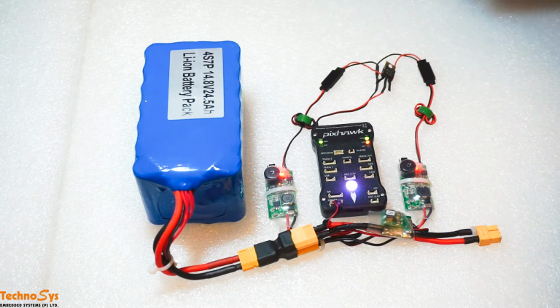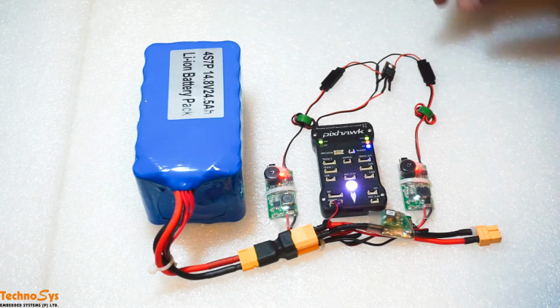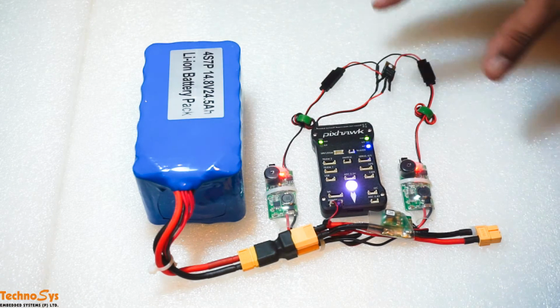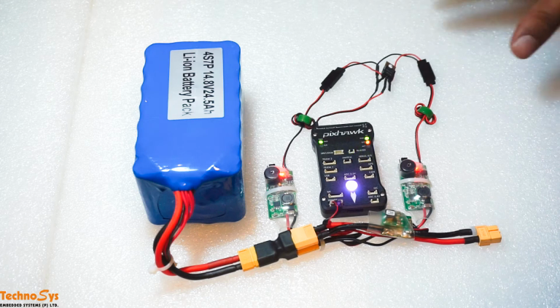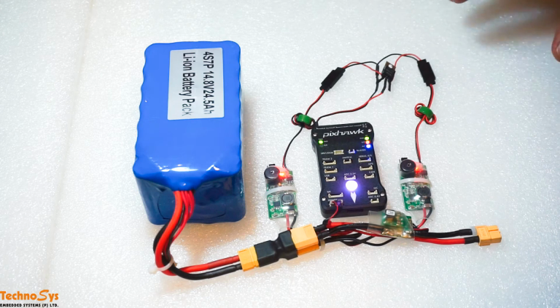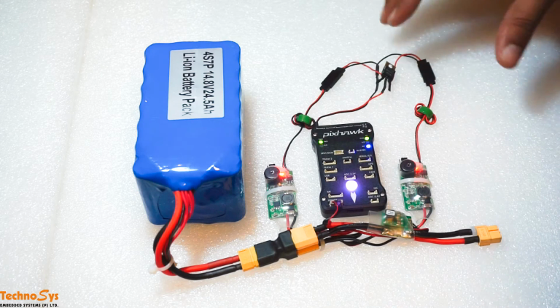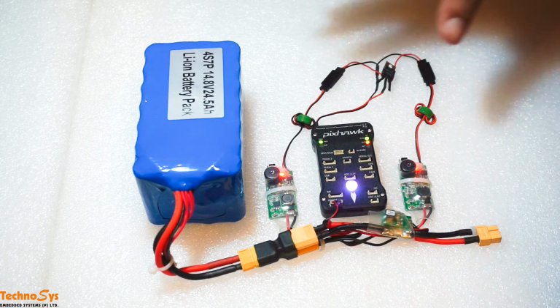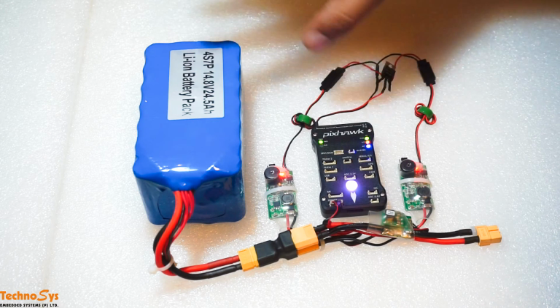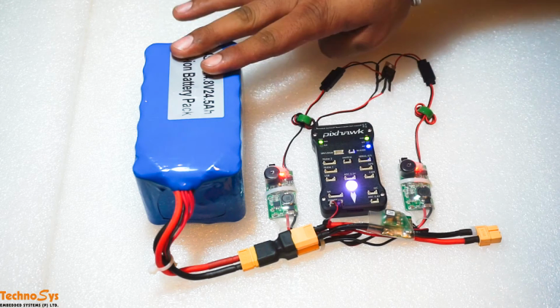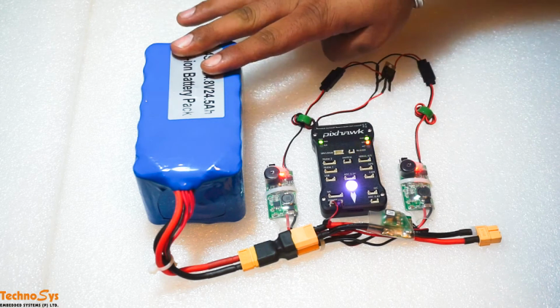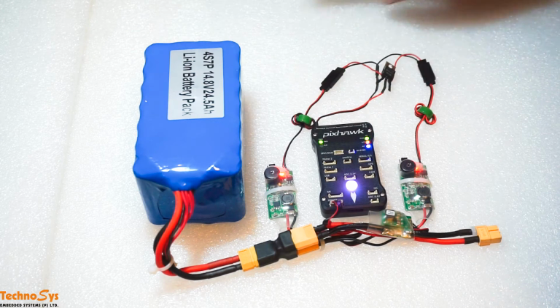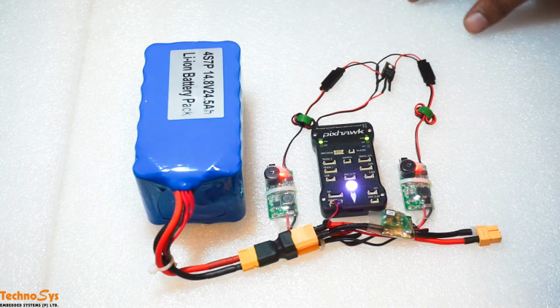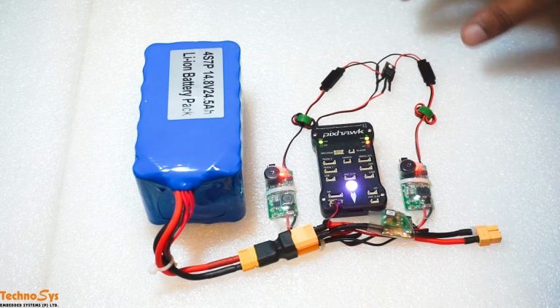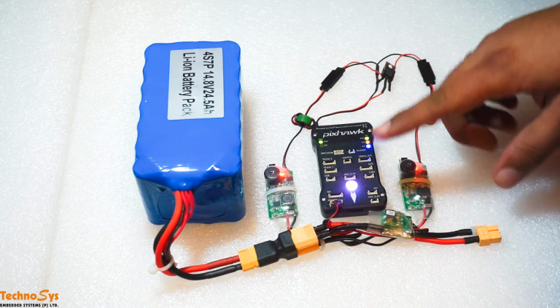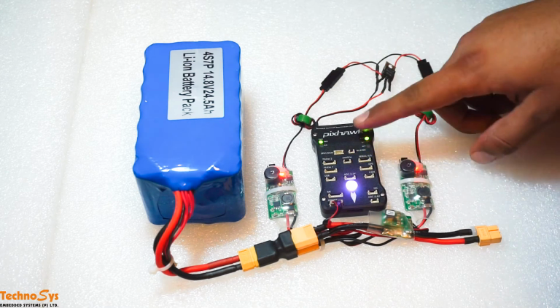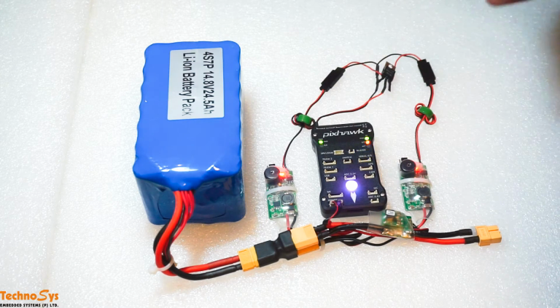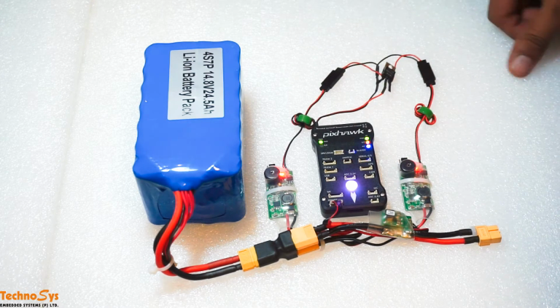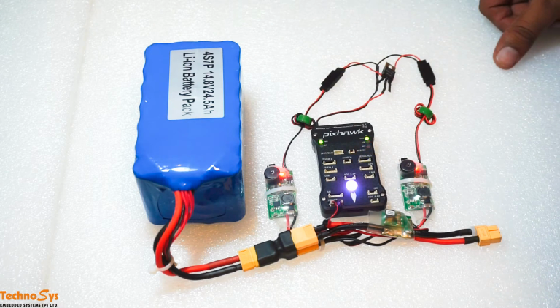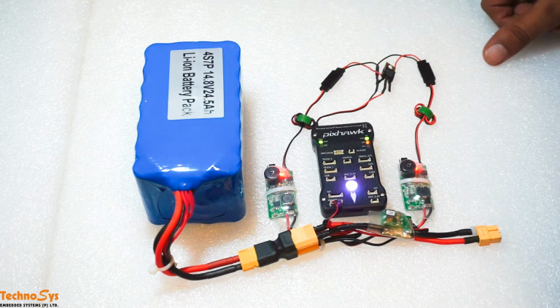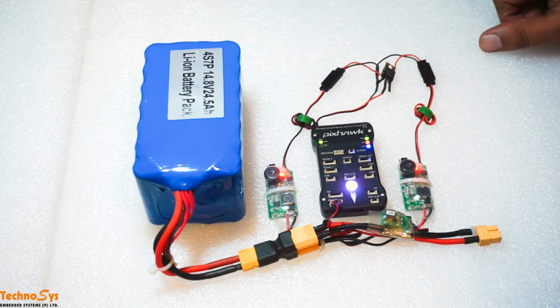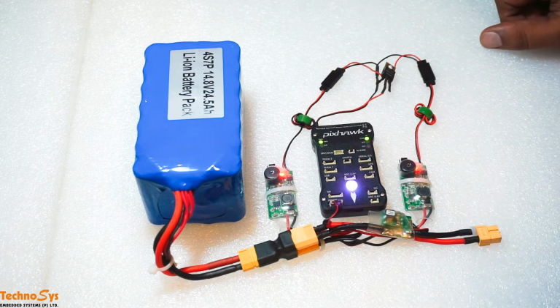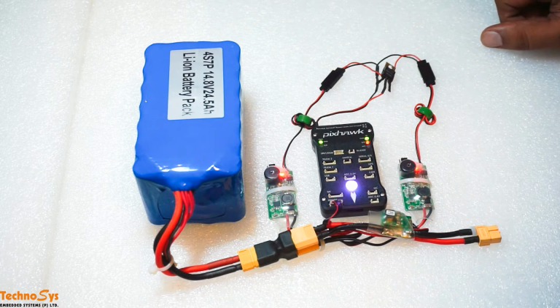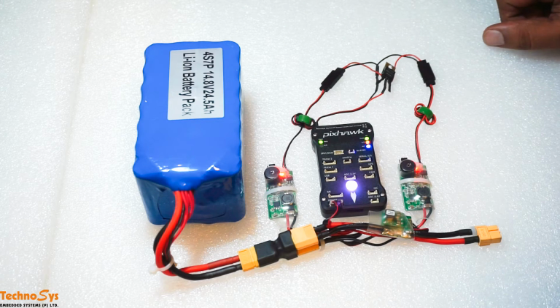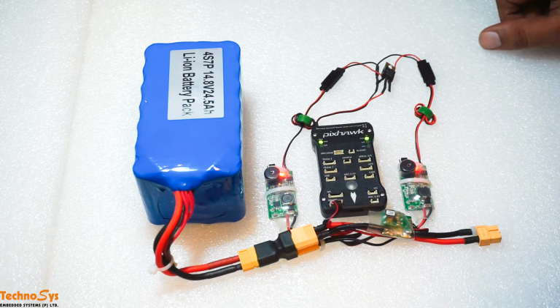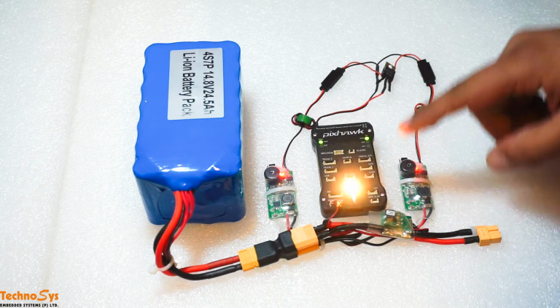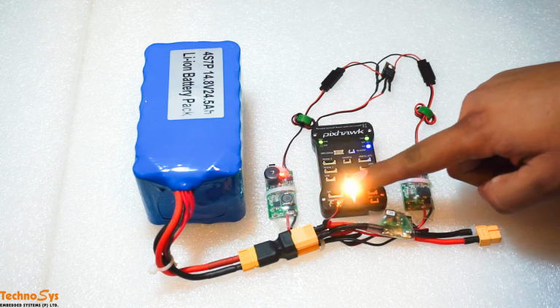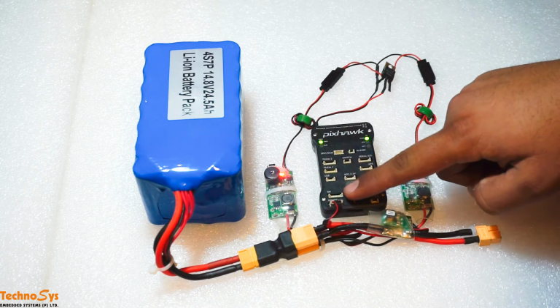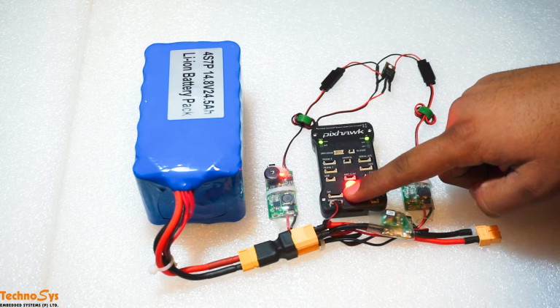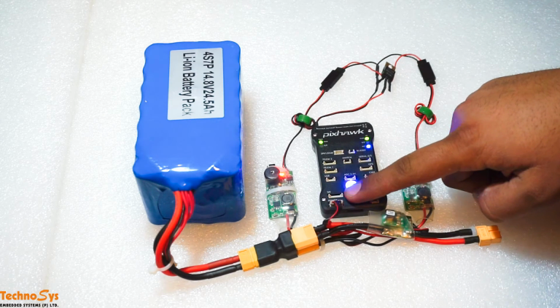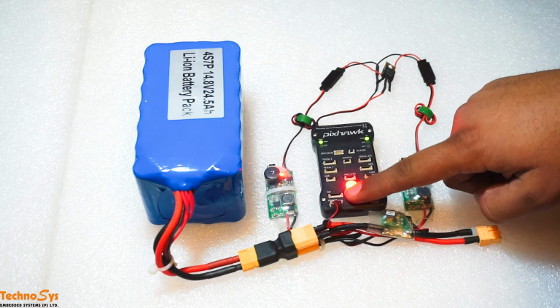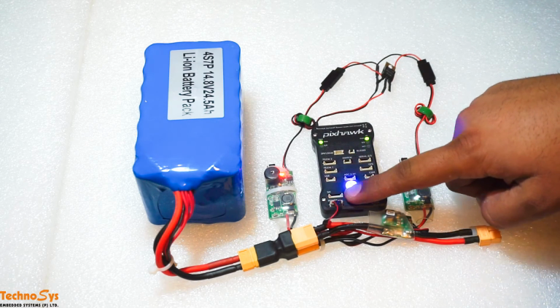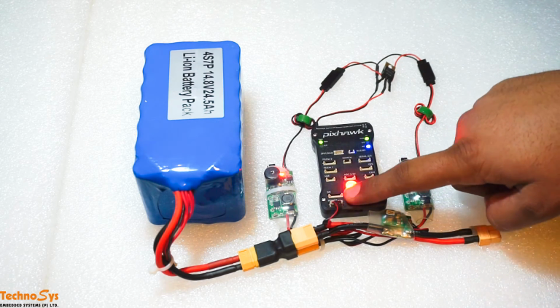Currently we are using this lithium-ion battery for powering up the Pixhawk, and we are getting power from the power module.